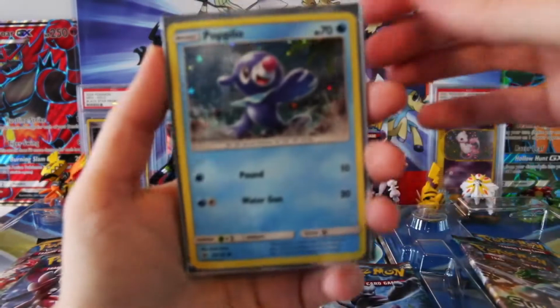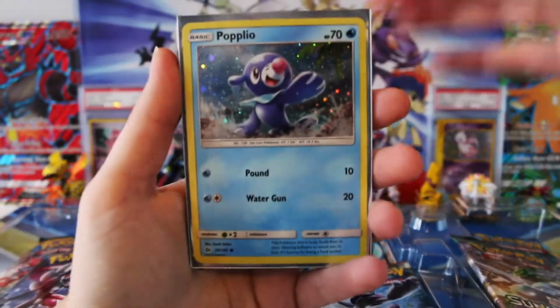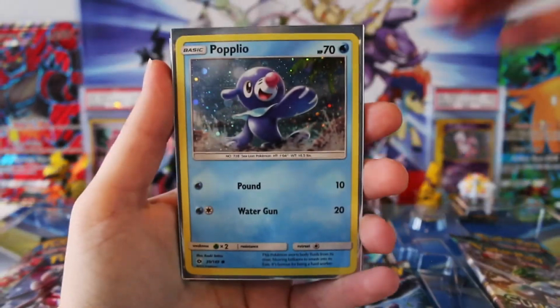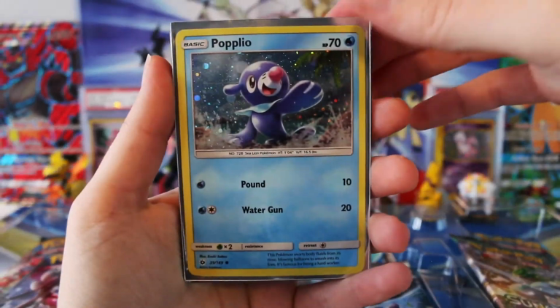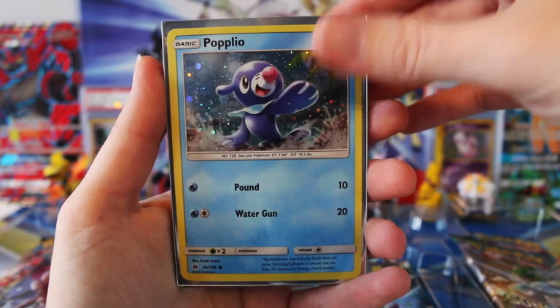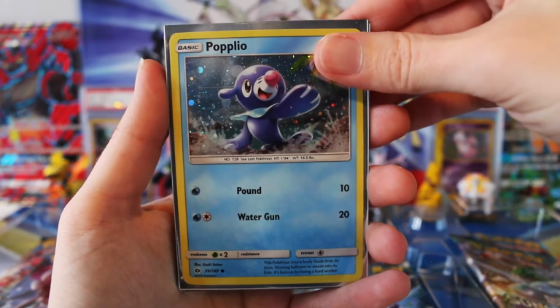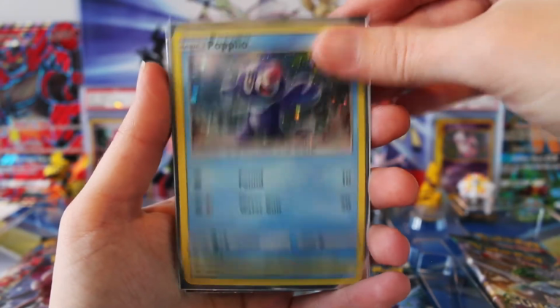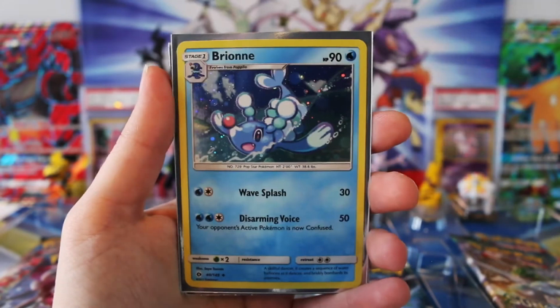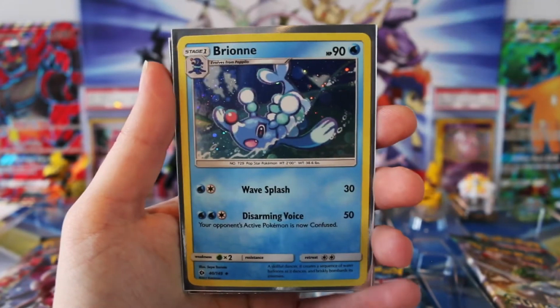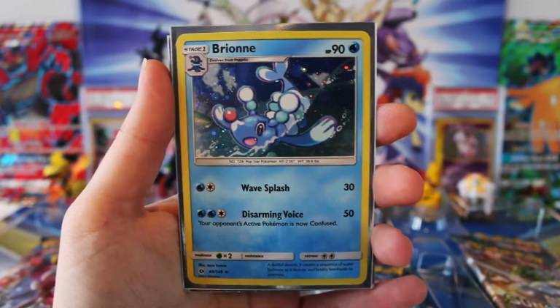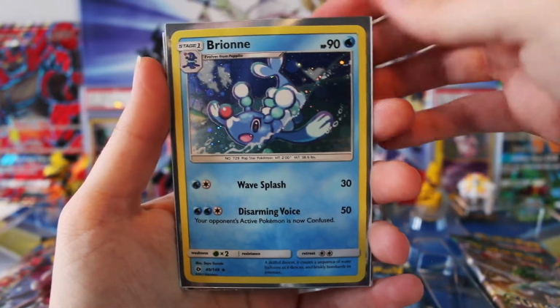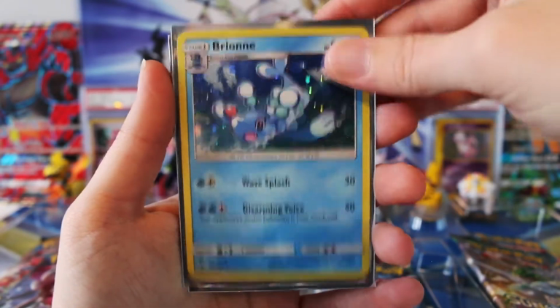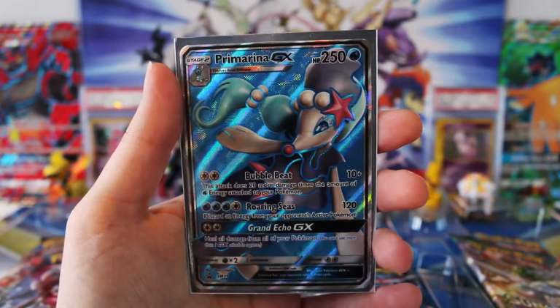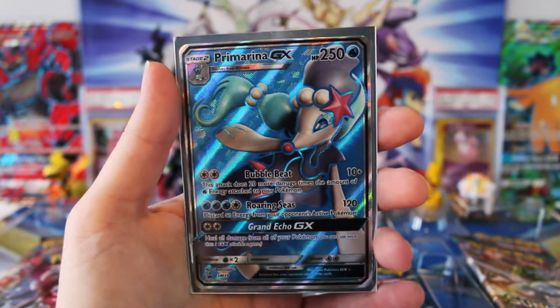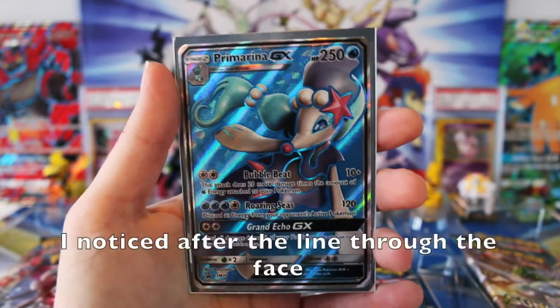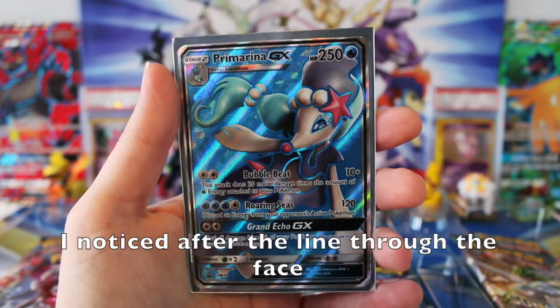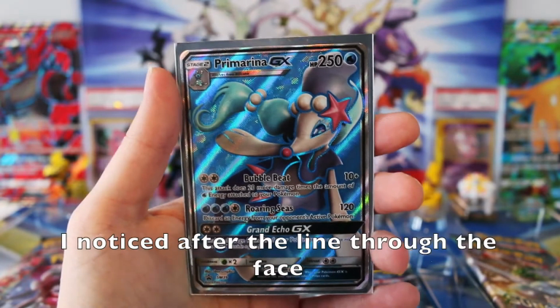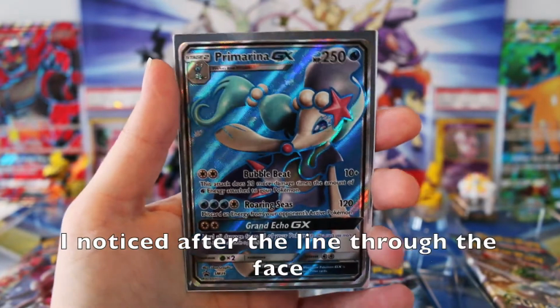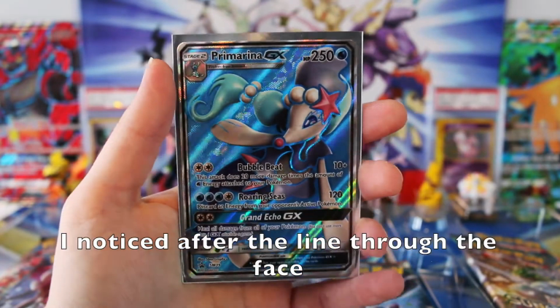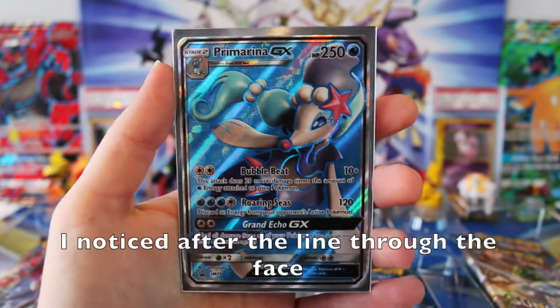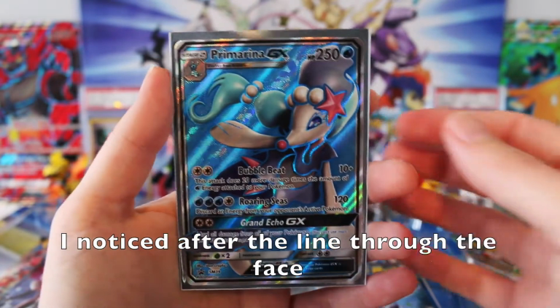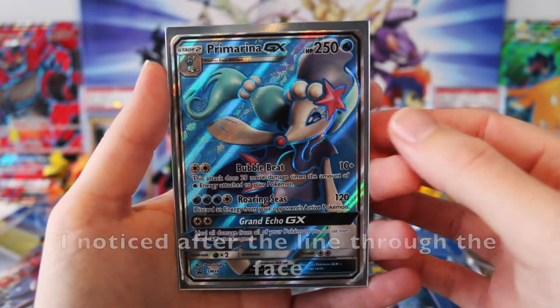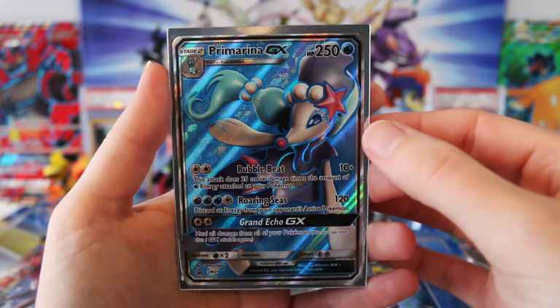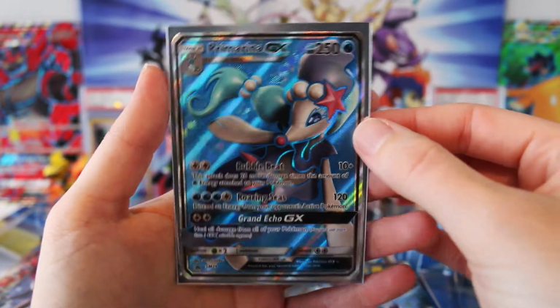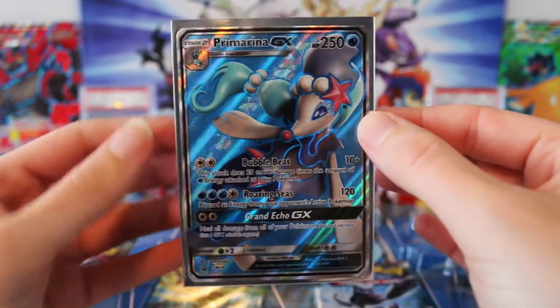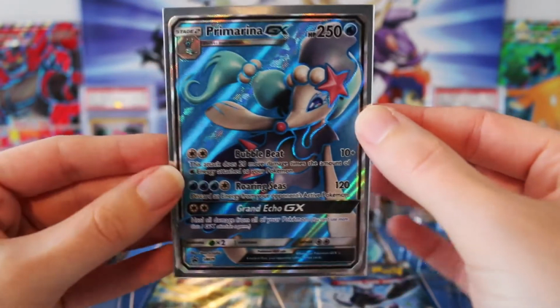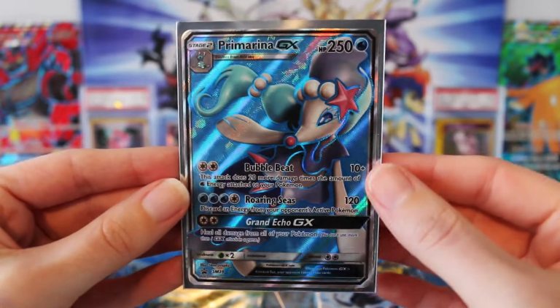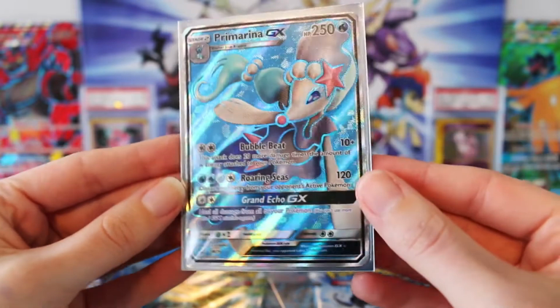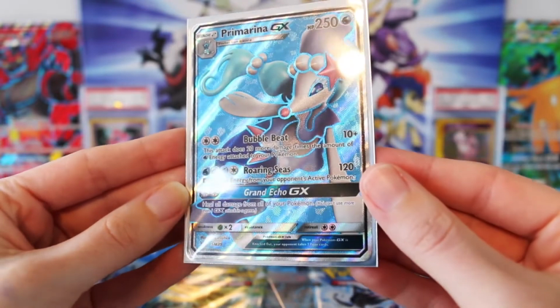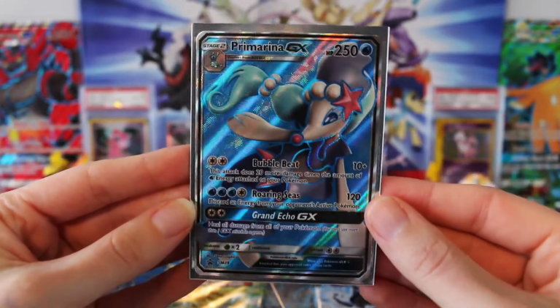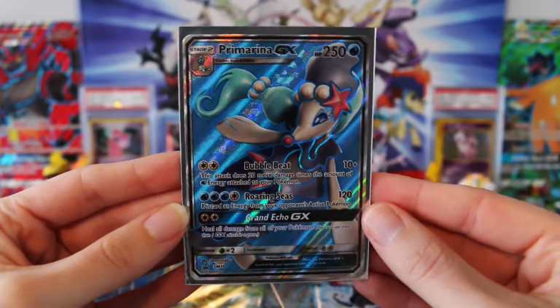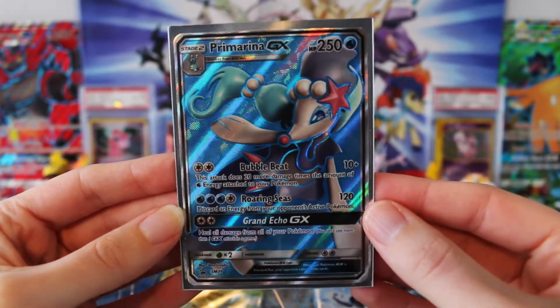And we have our cards here. We have Popplio, which is part of the Sun and Moon base set; Brion, which is also part of the Sun and Moon base set — it's just the holo that's different on those. And we have our Primarina GX promo card, which is Sun and Moon promo 39.